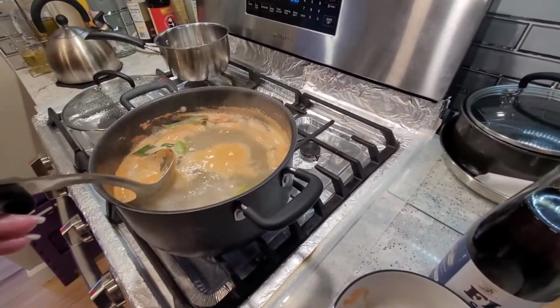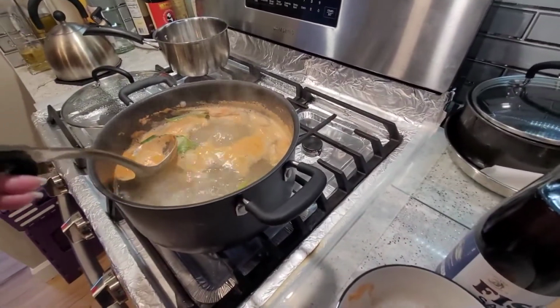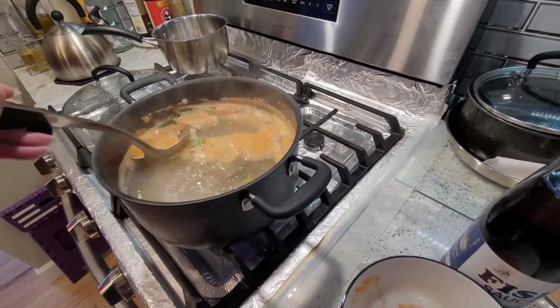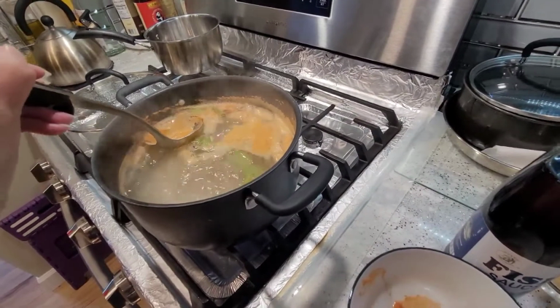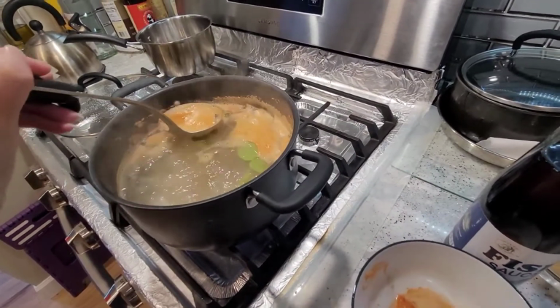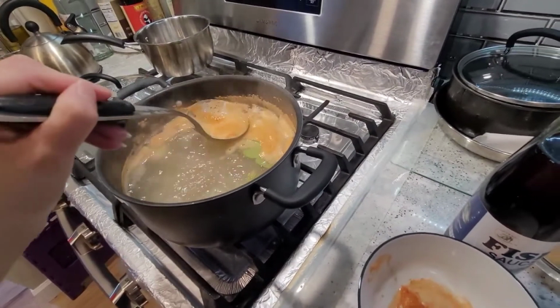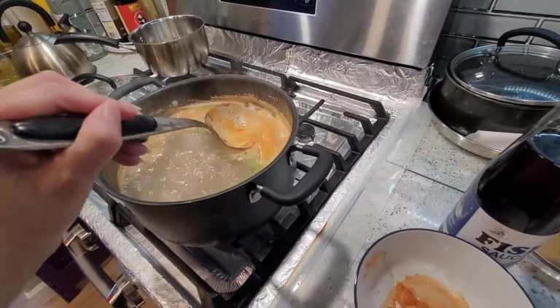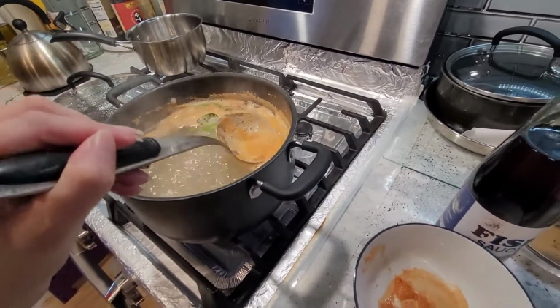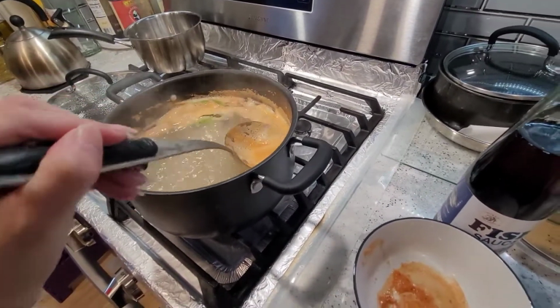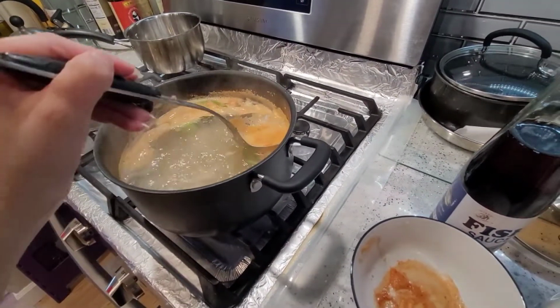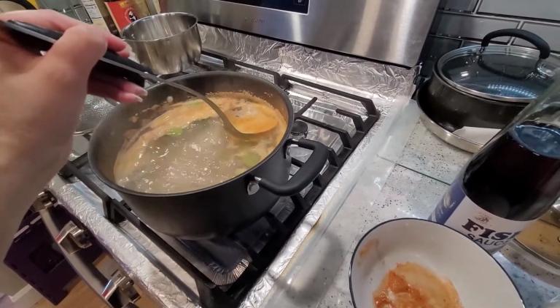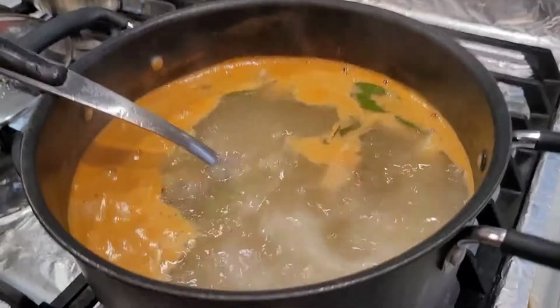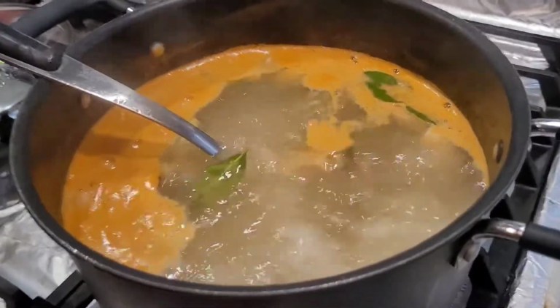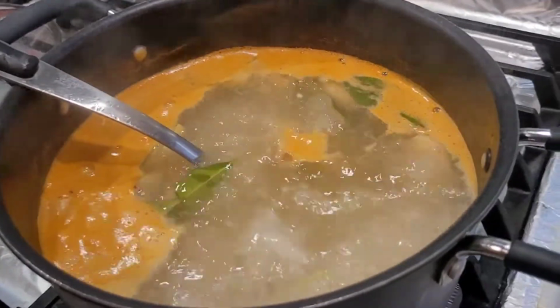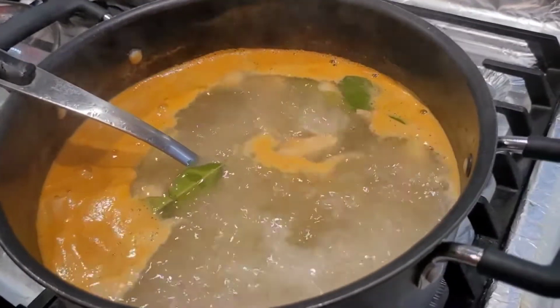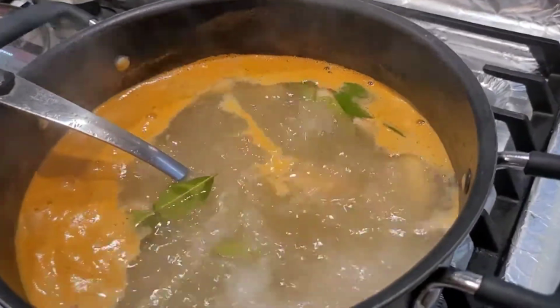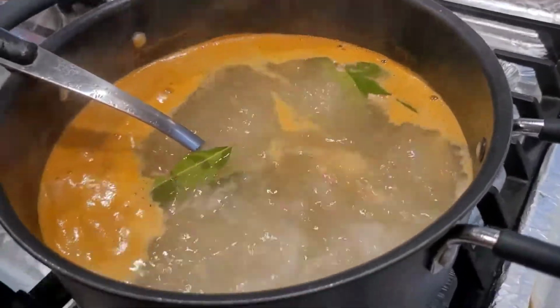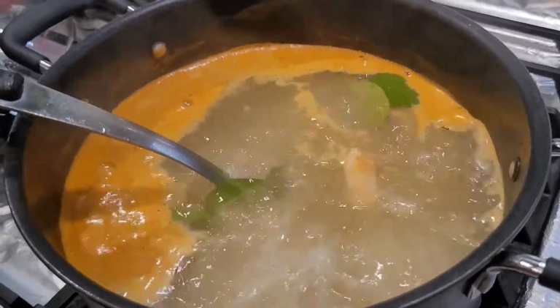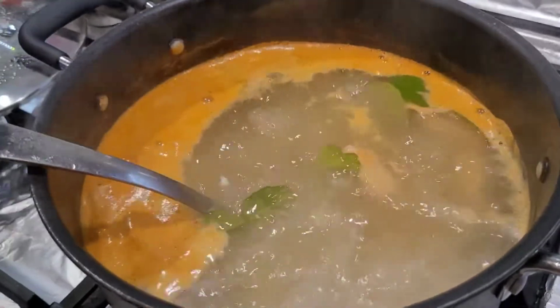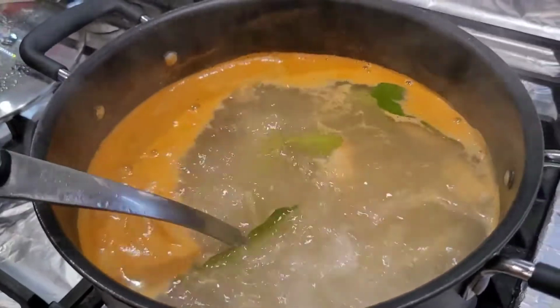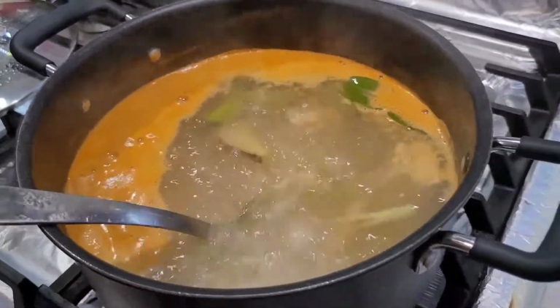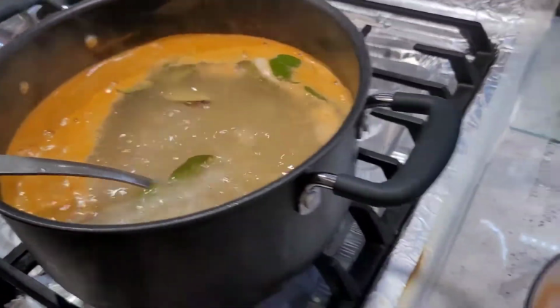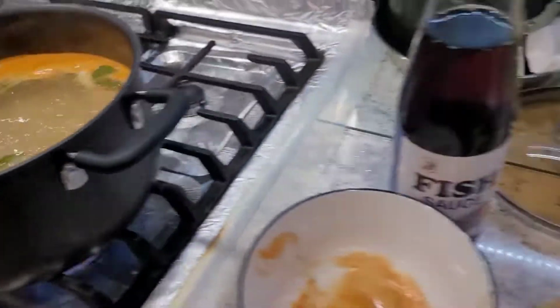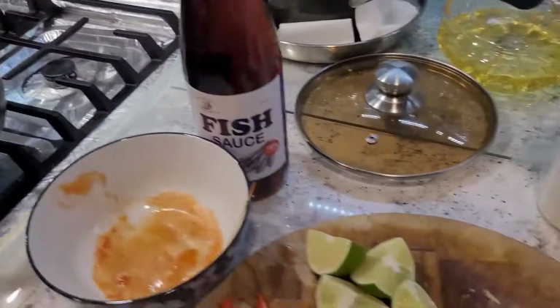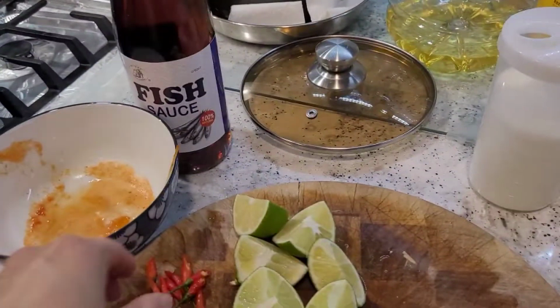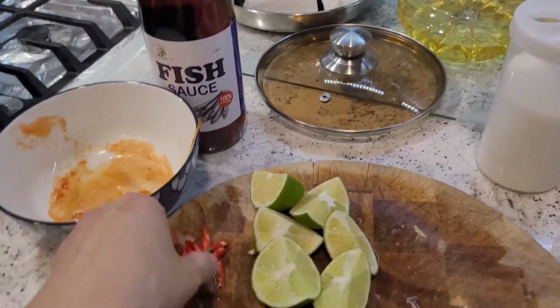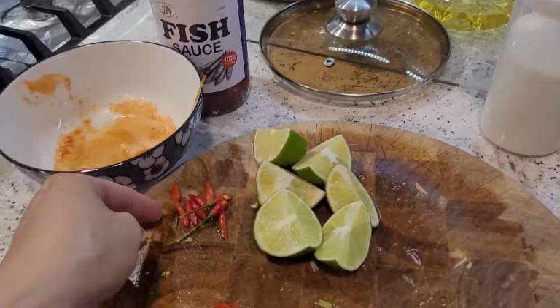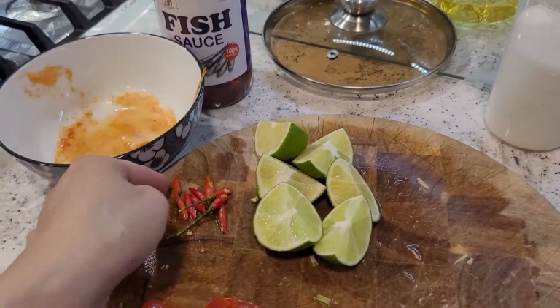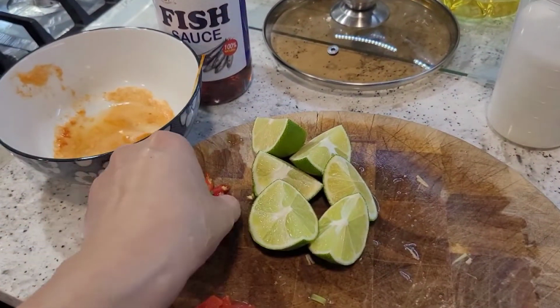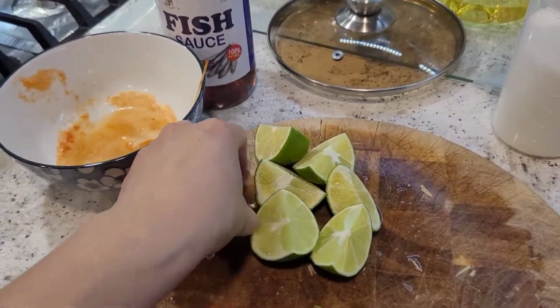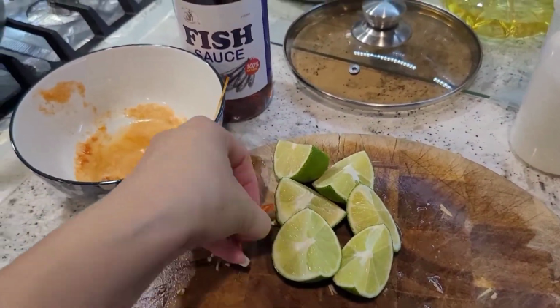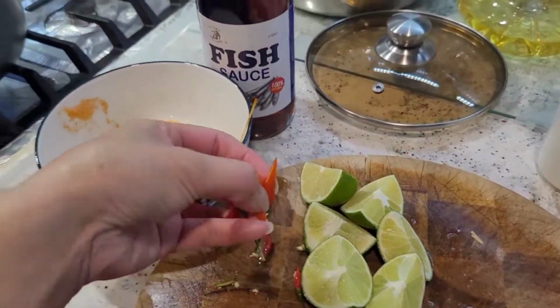You can simmer it a little bit longer if you want more of the flavor to come out of the lemongrass stalks, but I think 10 to 15 minutes should be enough.